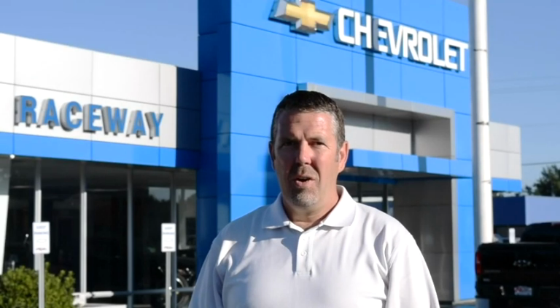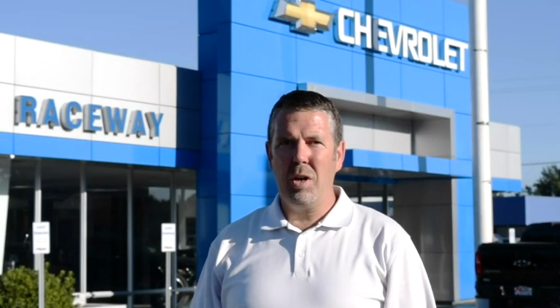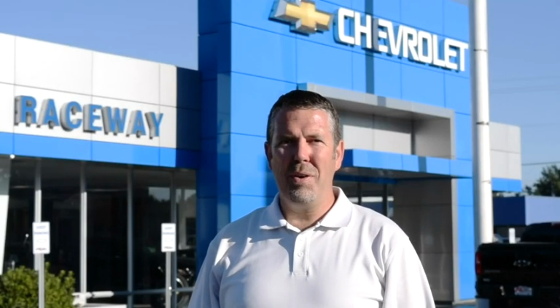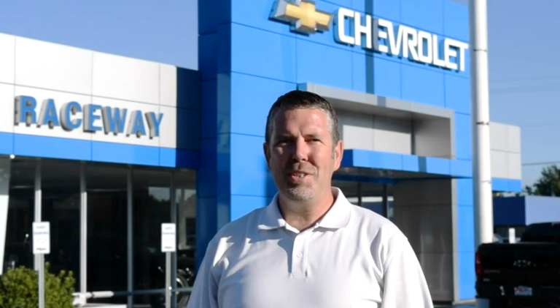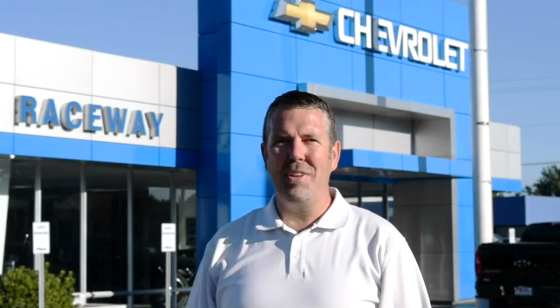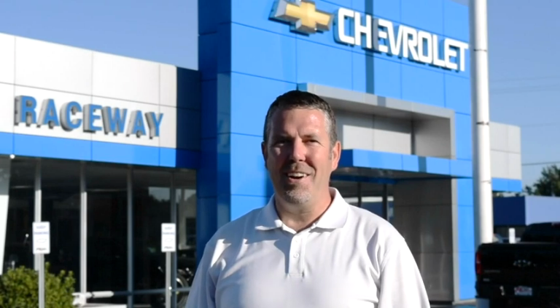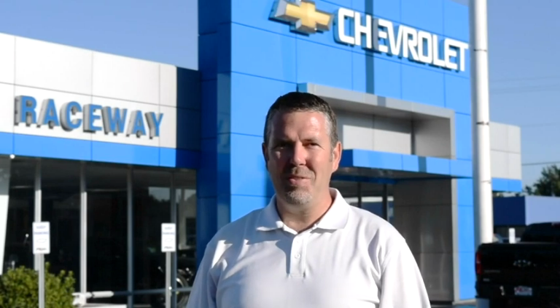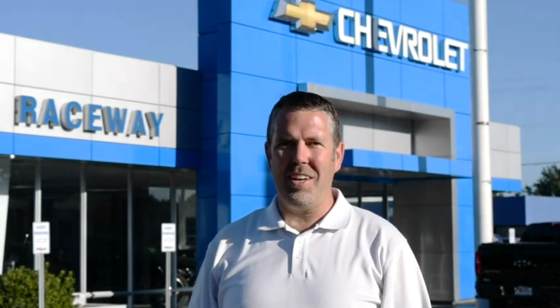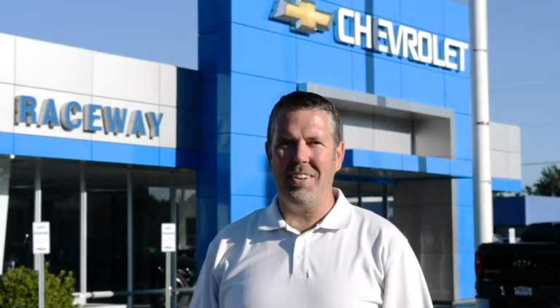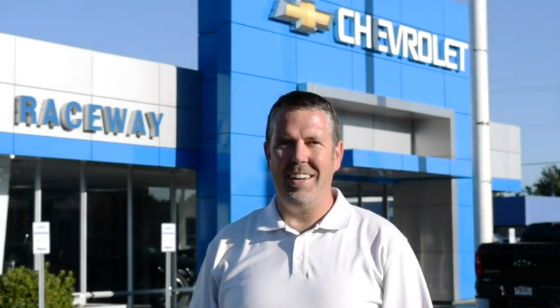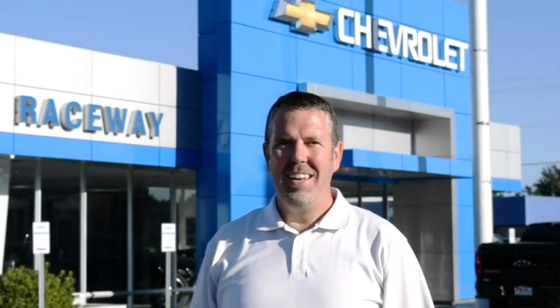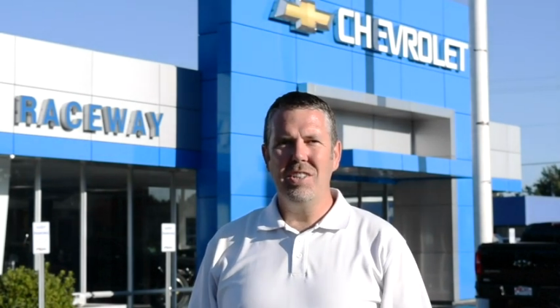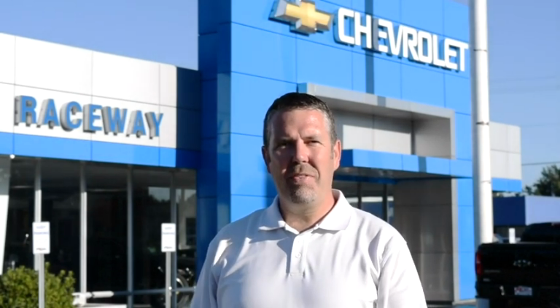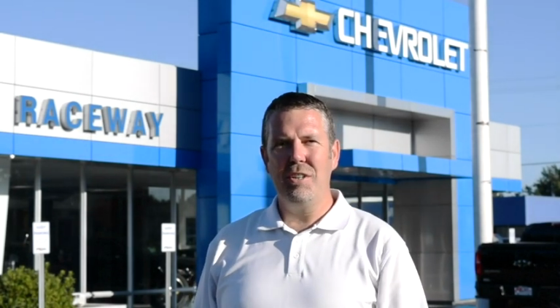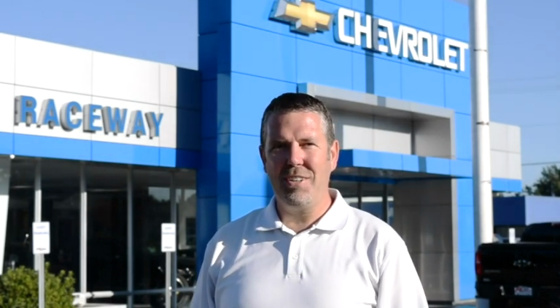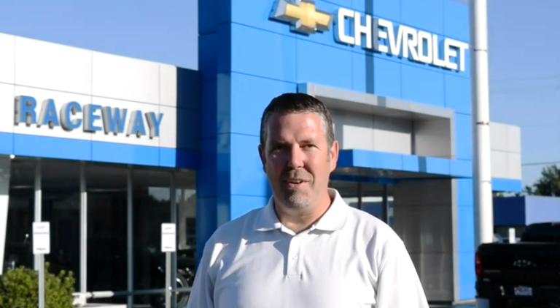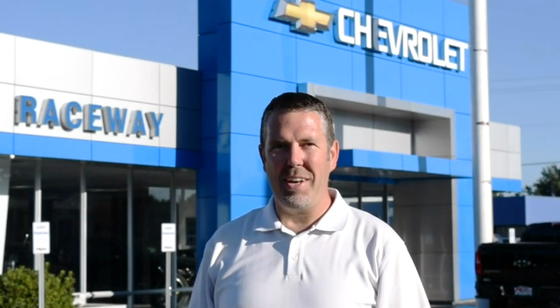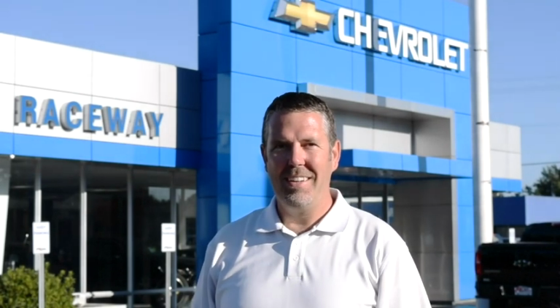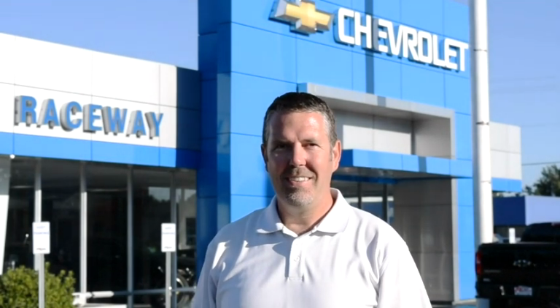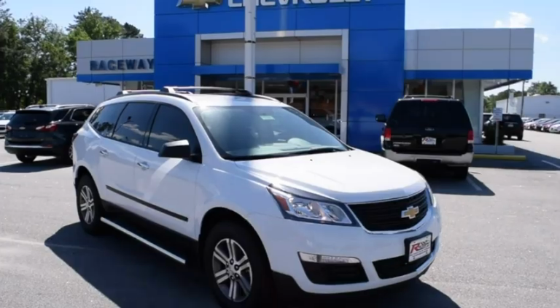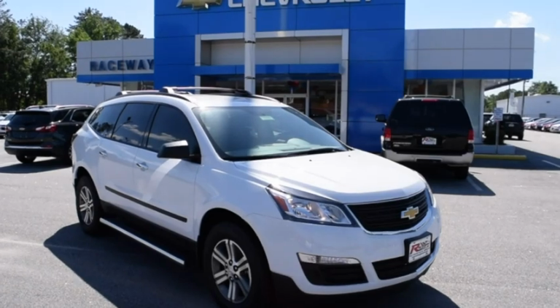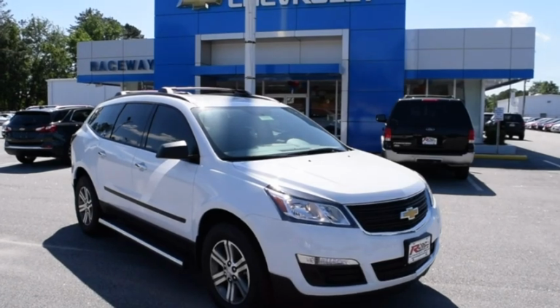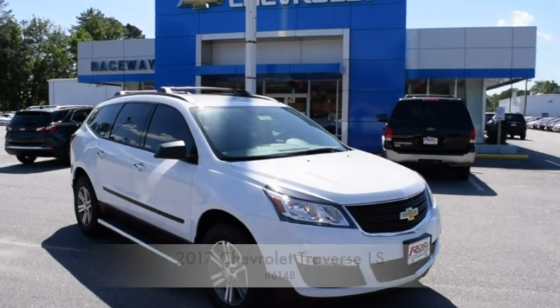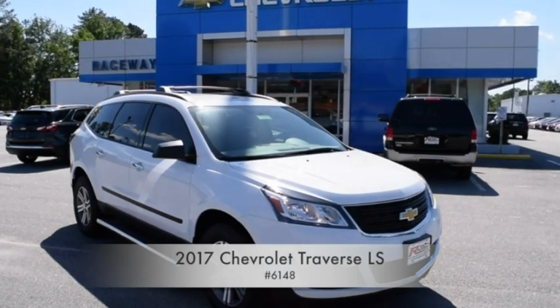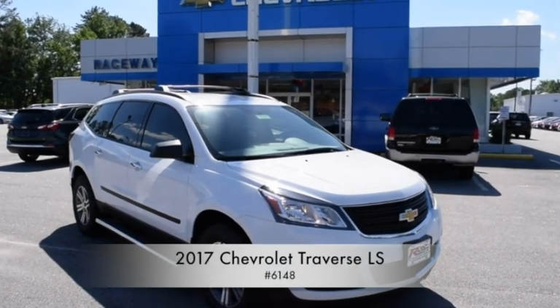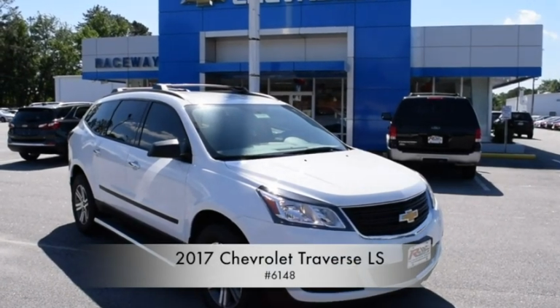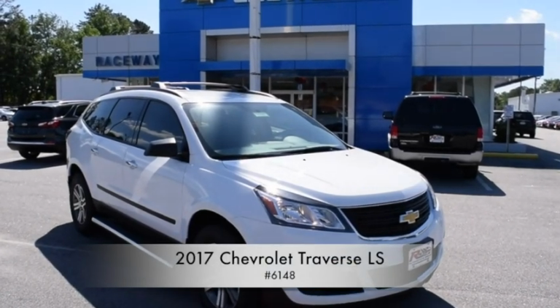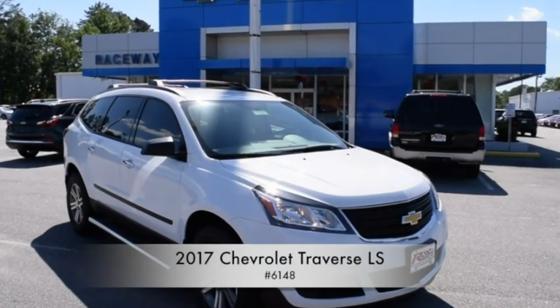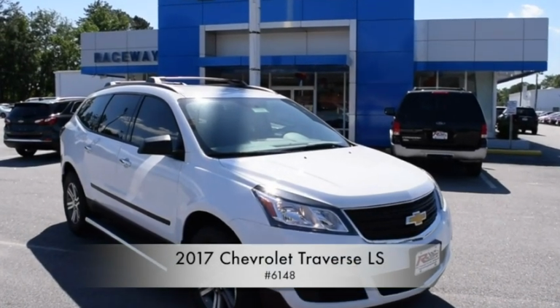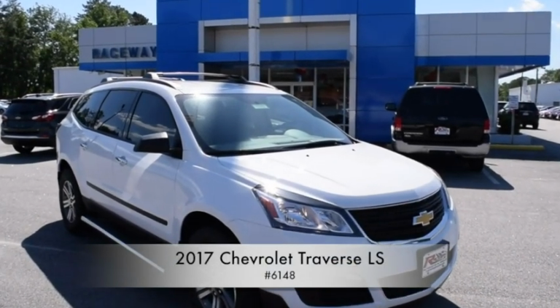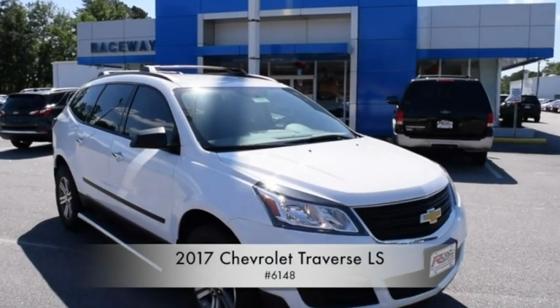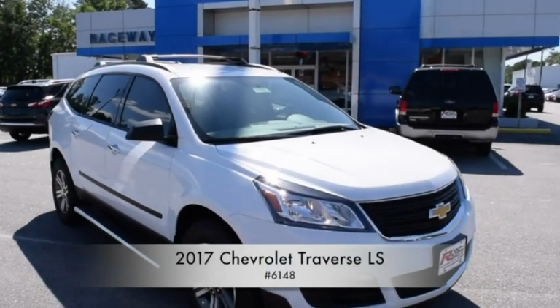Welcome to Raceway Chevrolet in Hartsville, South Carolina. Here is our featured vehicle of the week: the 2017 Chevrolet Traverse LS.